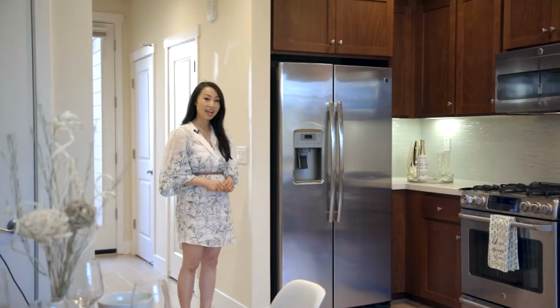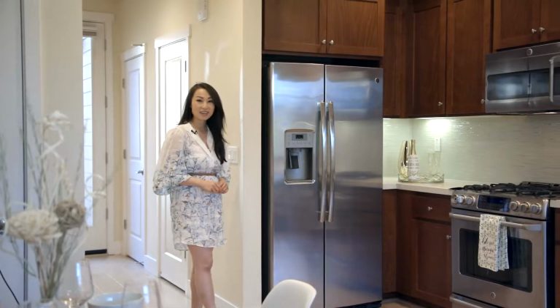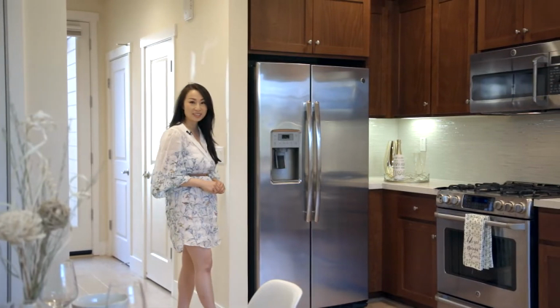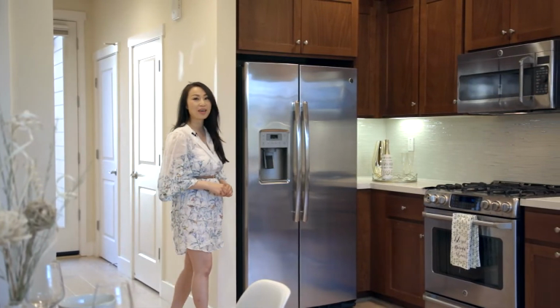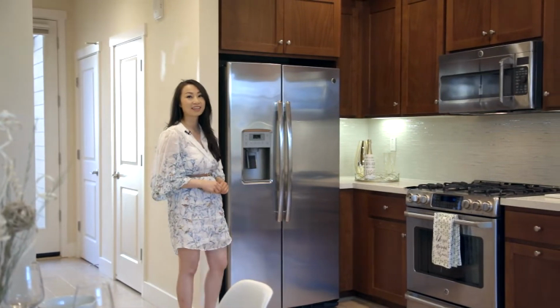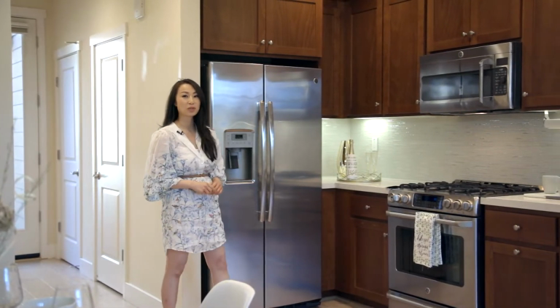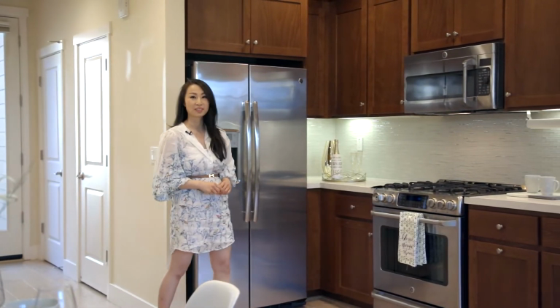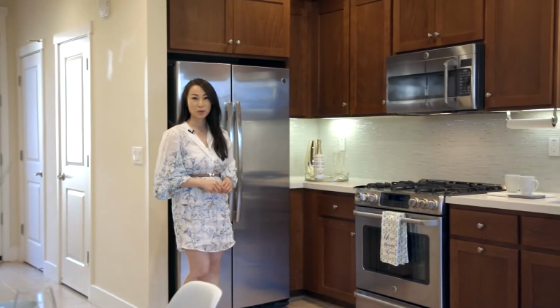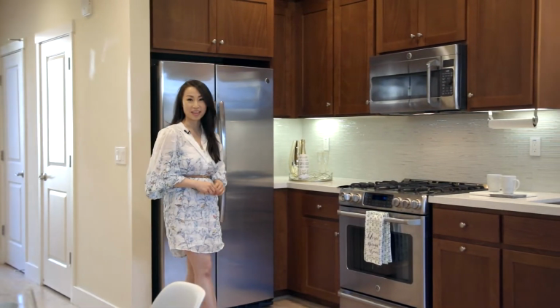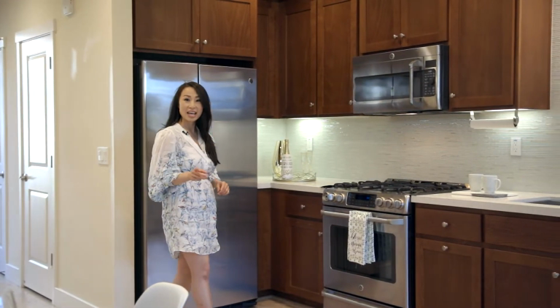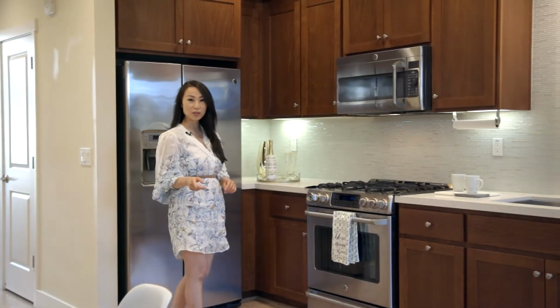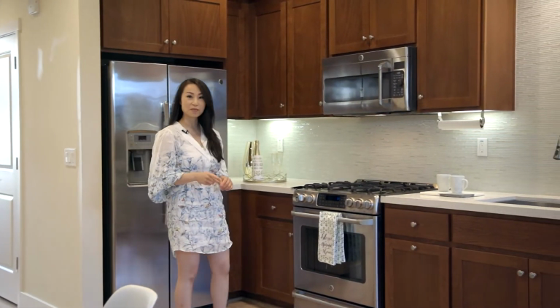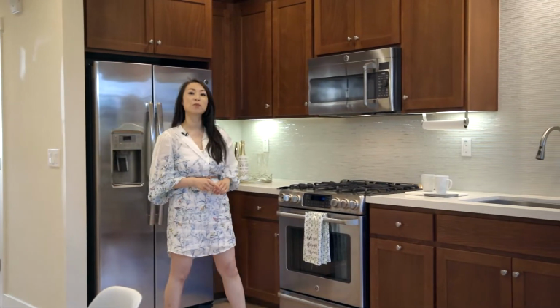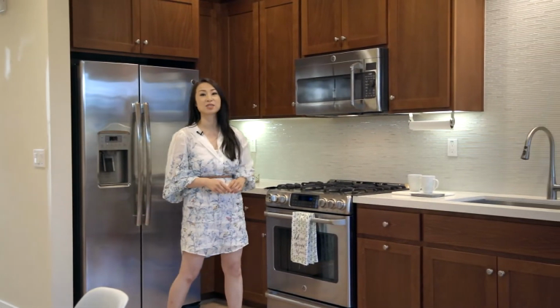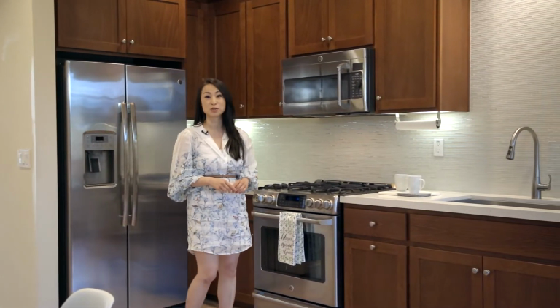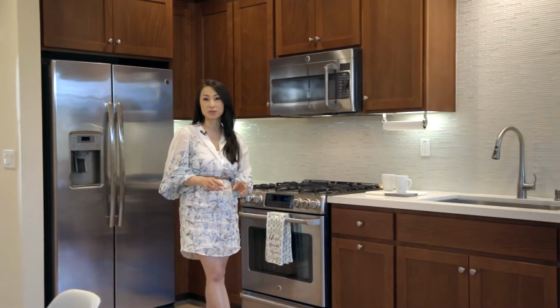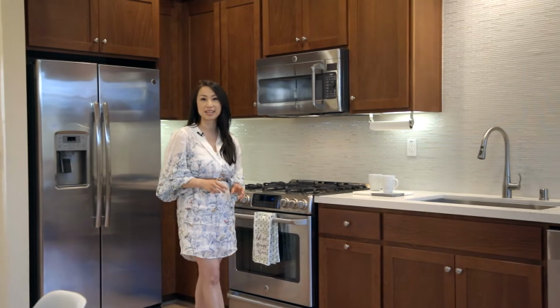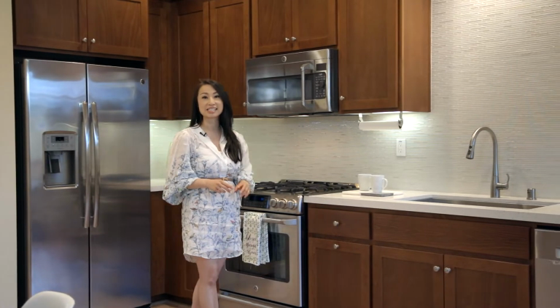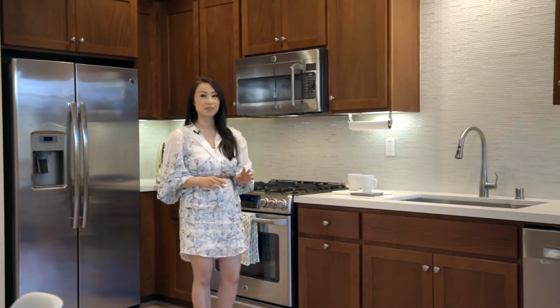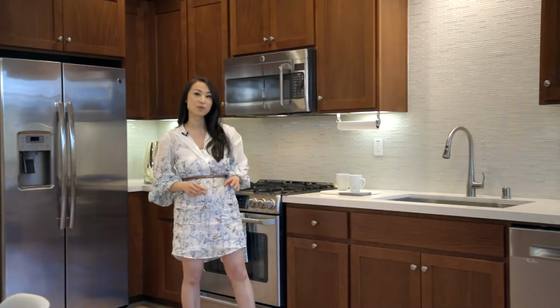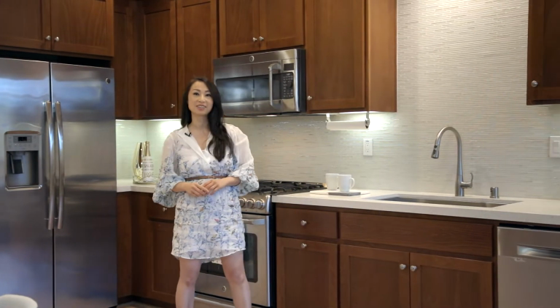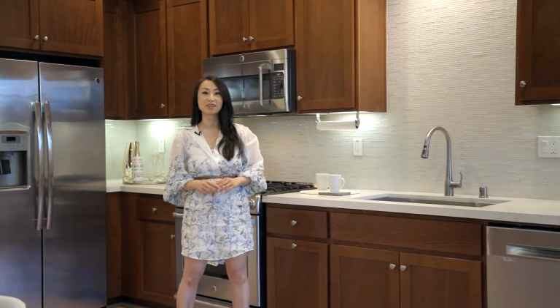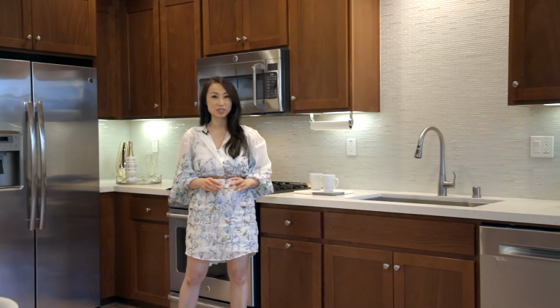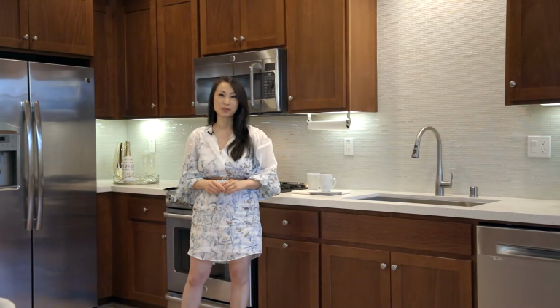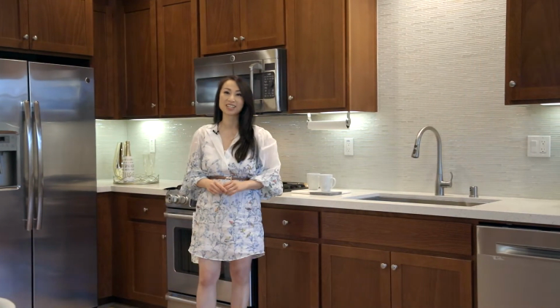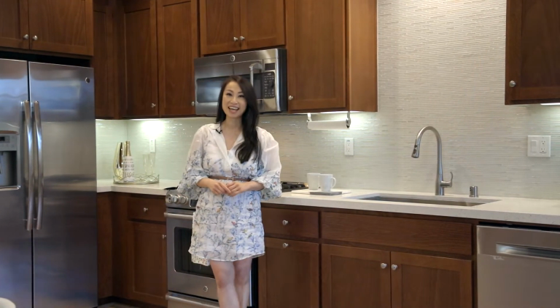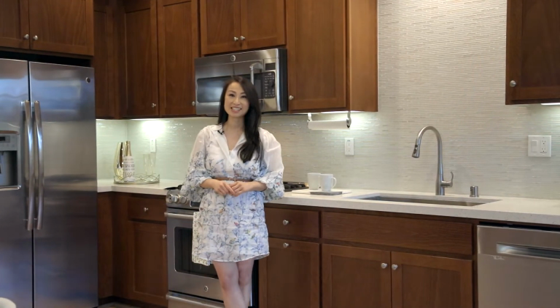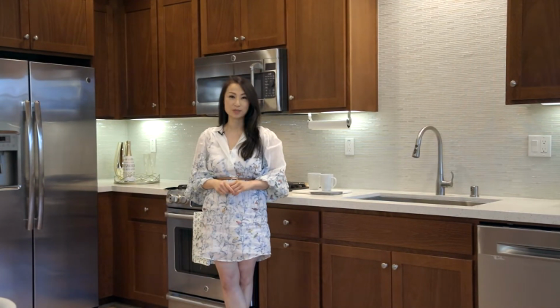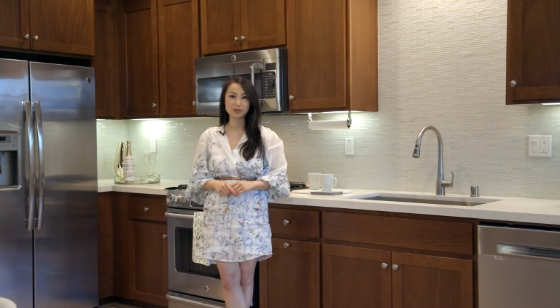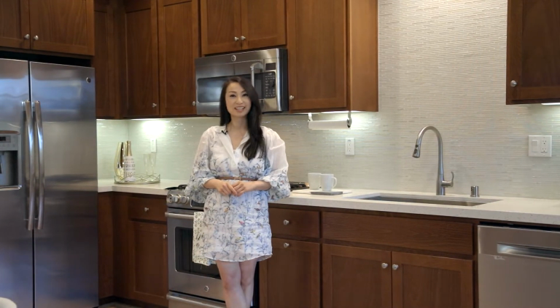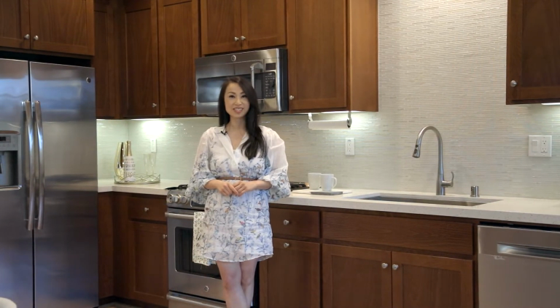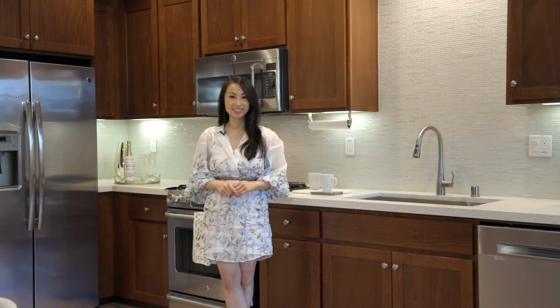Hi everyone, this is Mienta and I'm with Cork & Global Living. If you're looking for a home that's close to all the amenities, the vibrant downtown and transportation, this is the one for you. Let's go take a look.